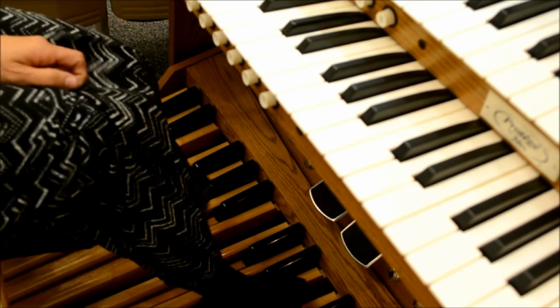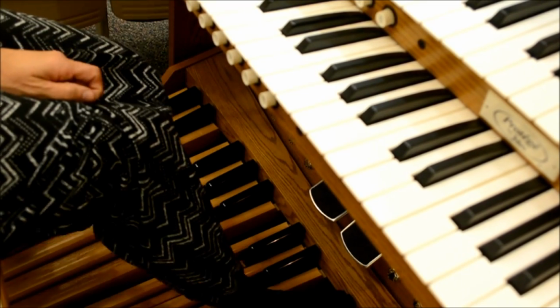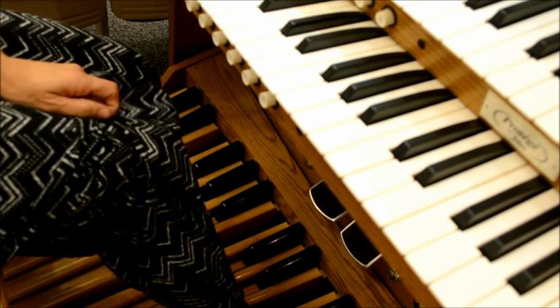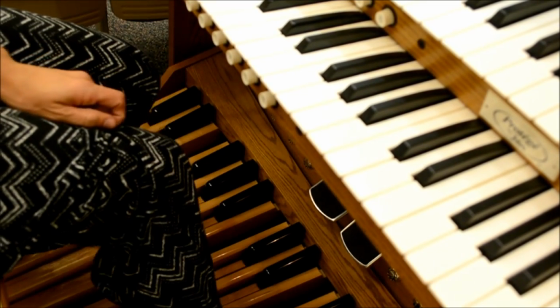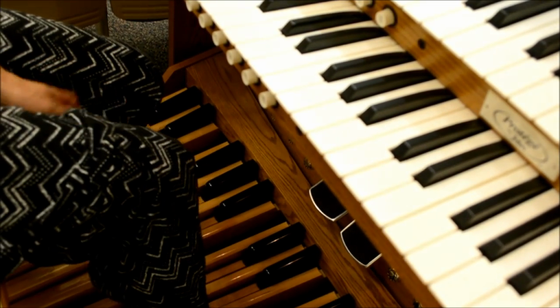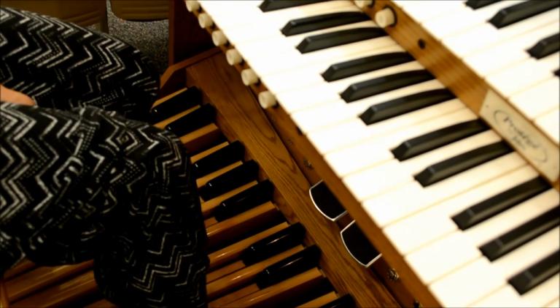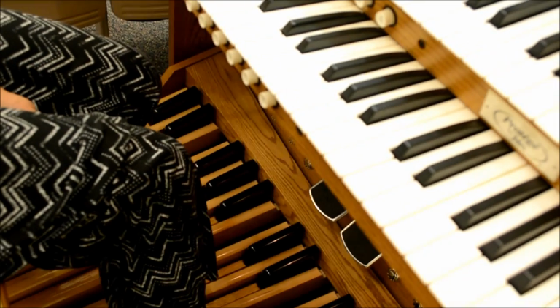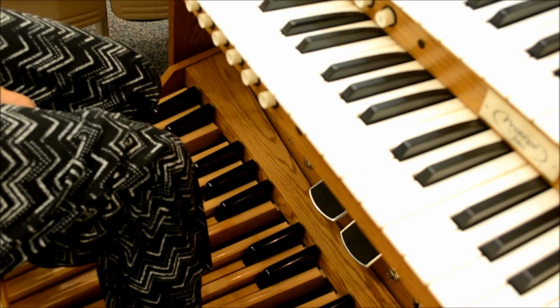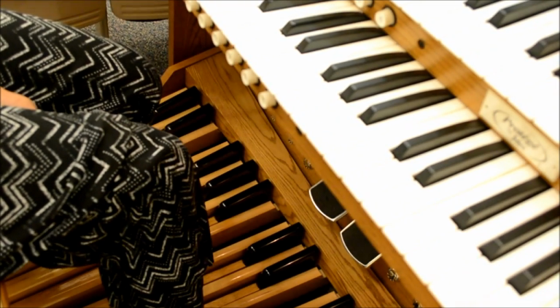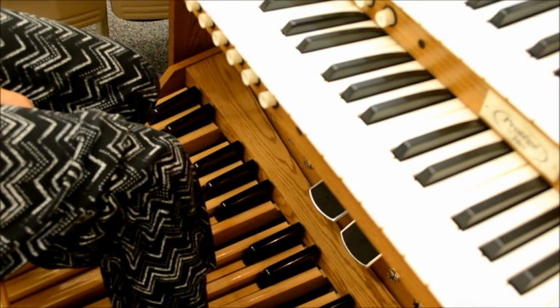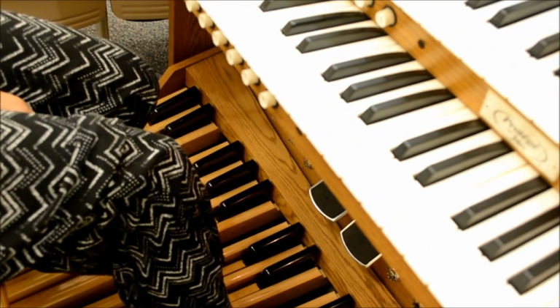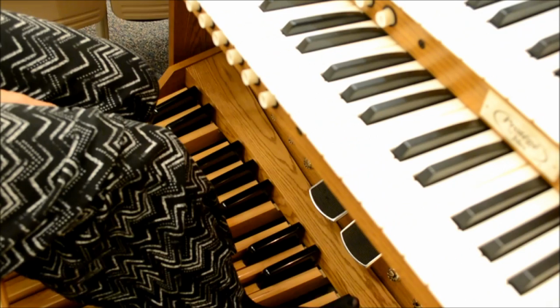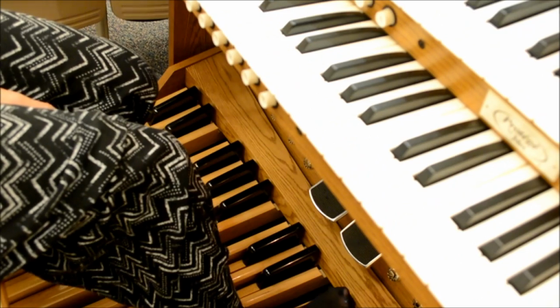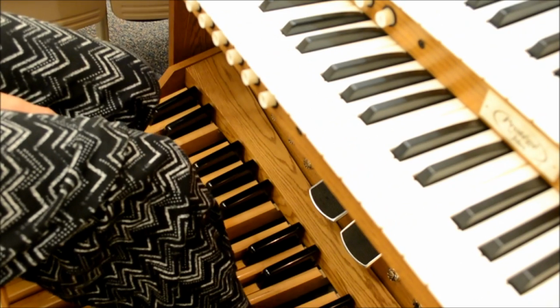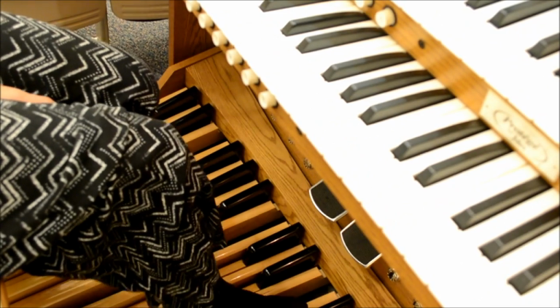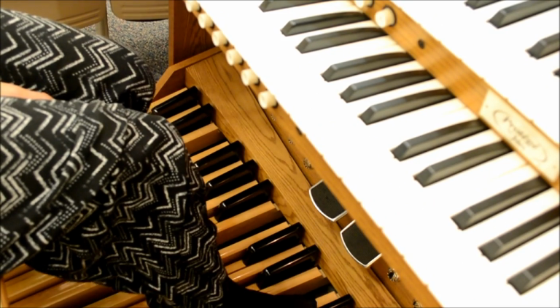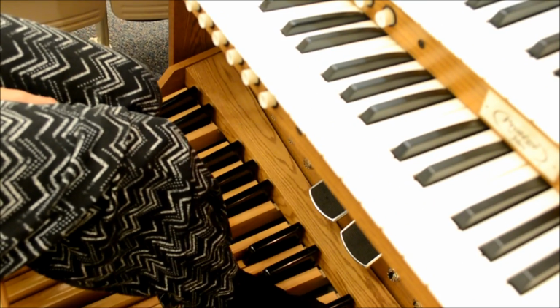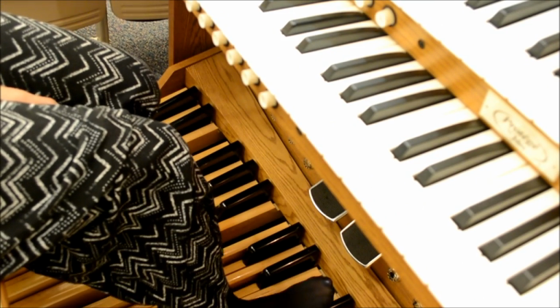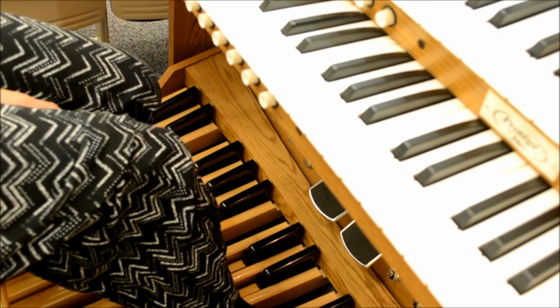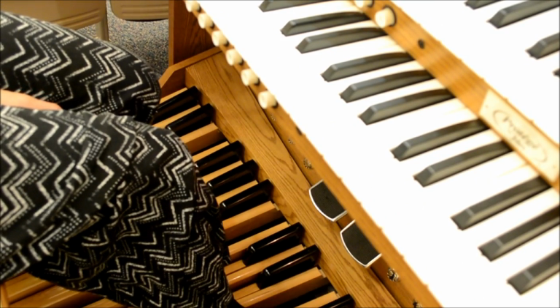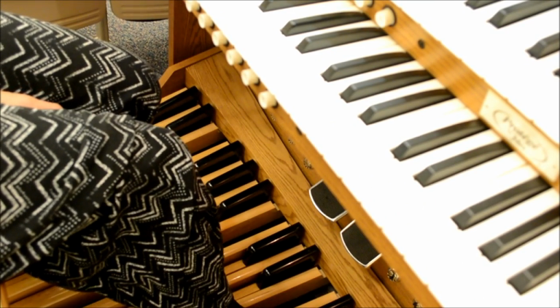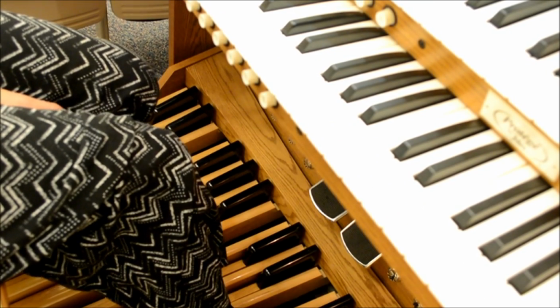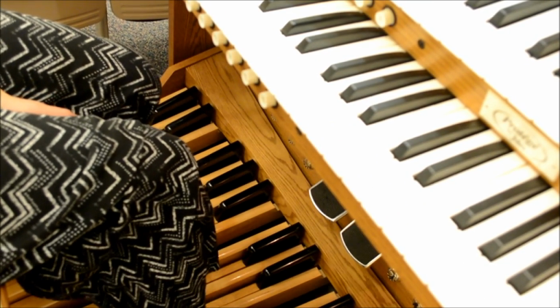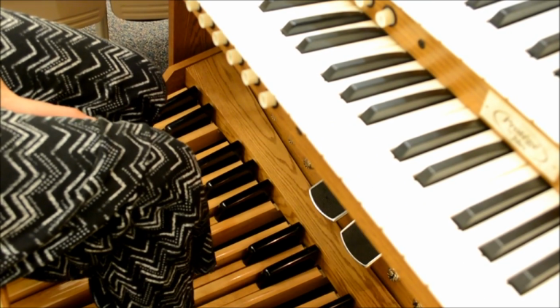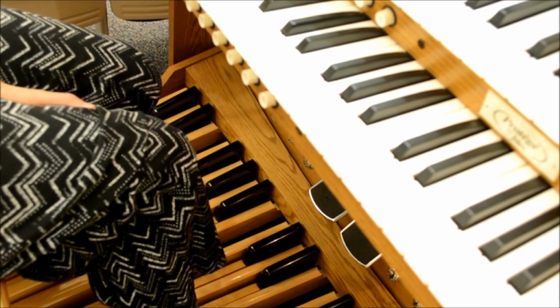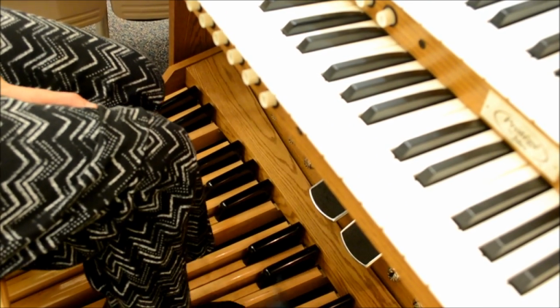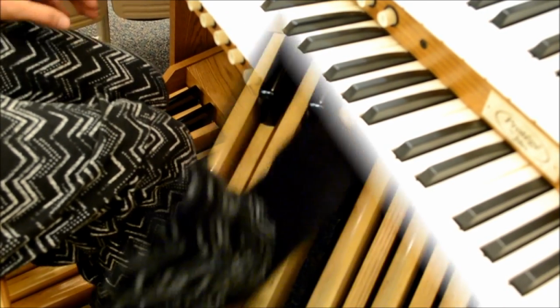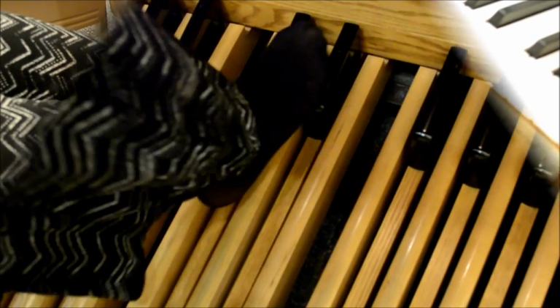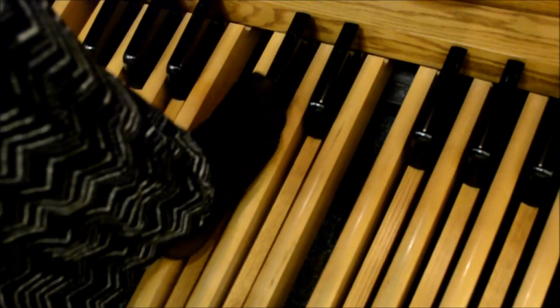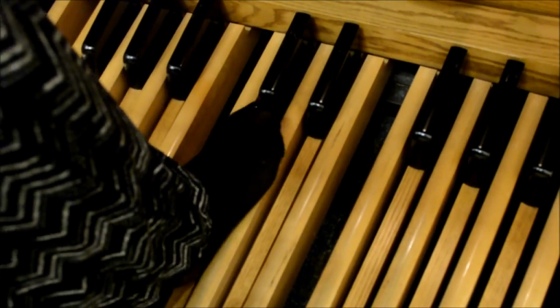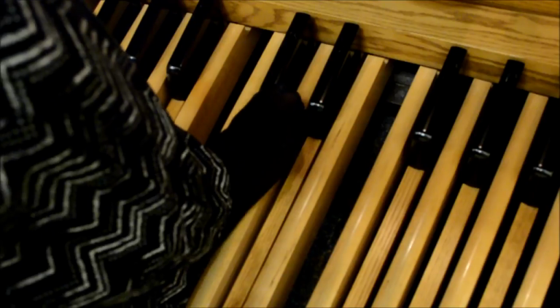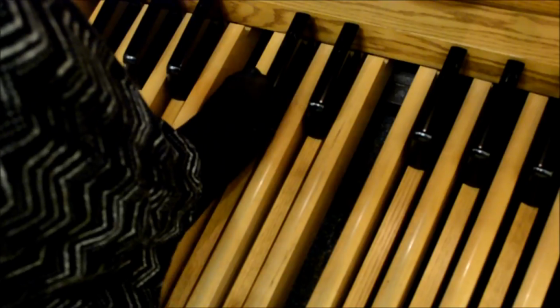Today I am playing with a sock on, but most people will find organ shoes to be quite helpful. They have a heel and they protect the keys from the oils of your feet.